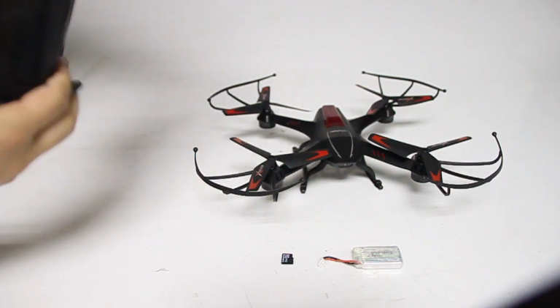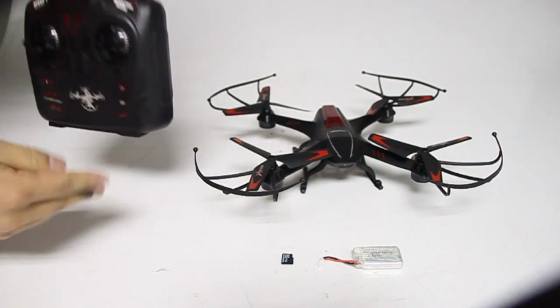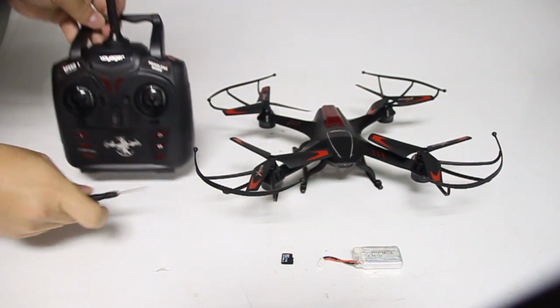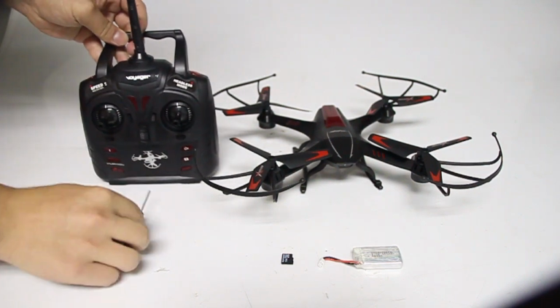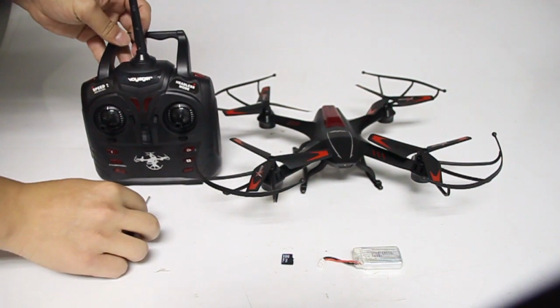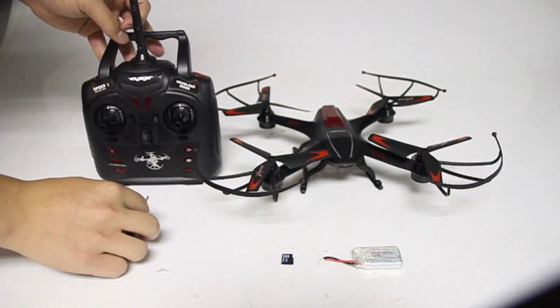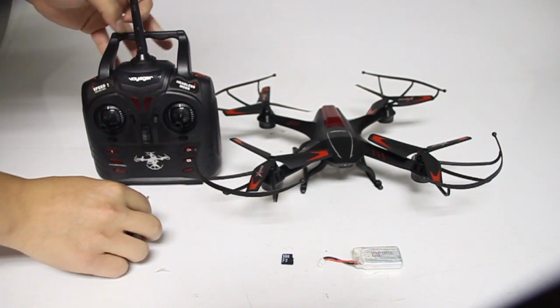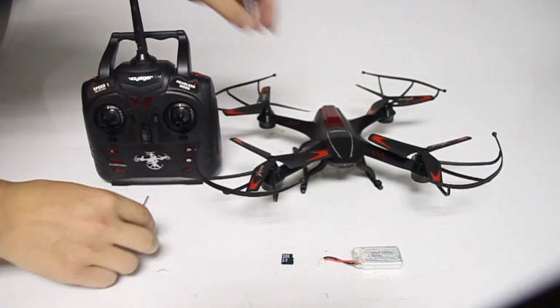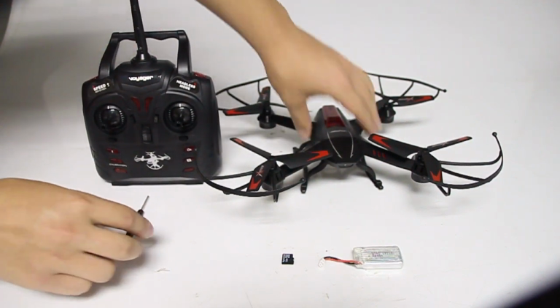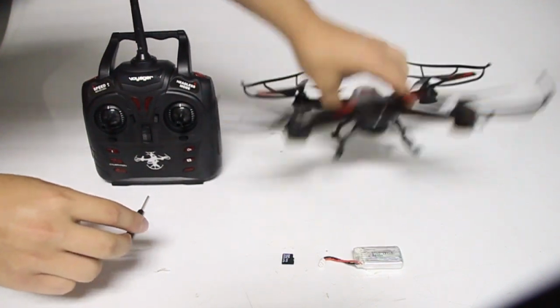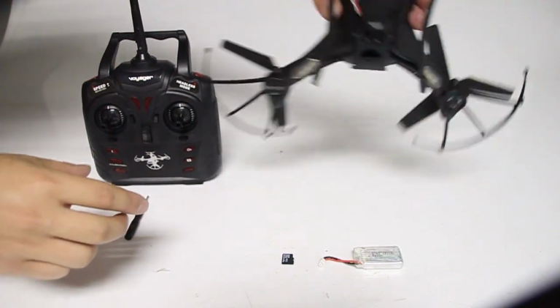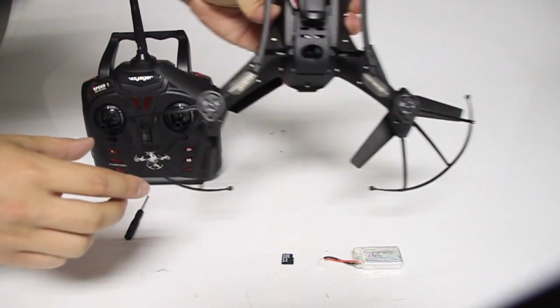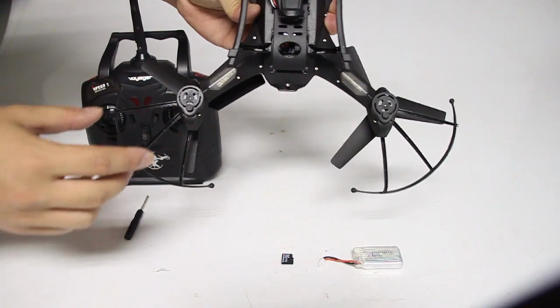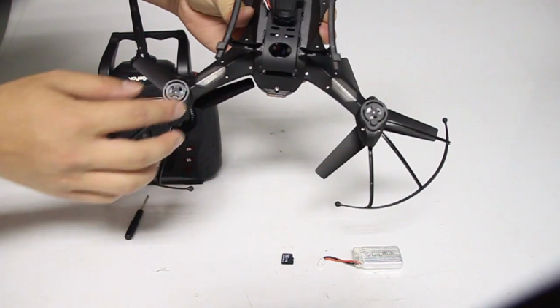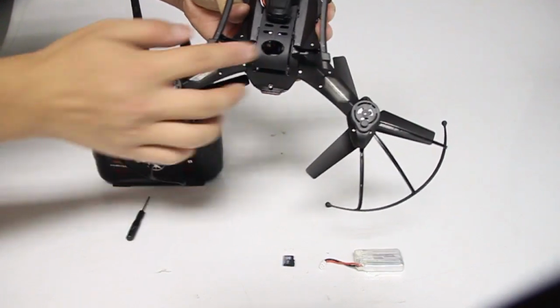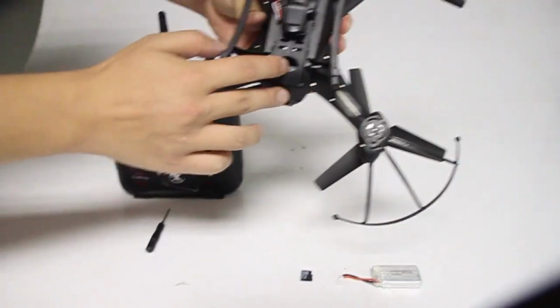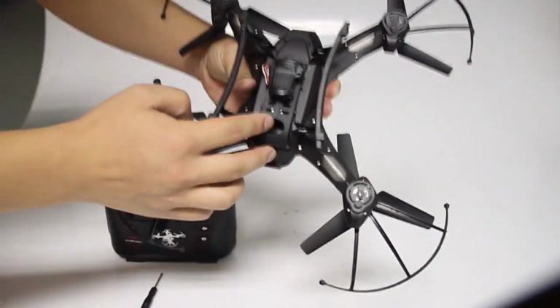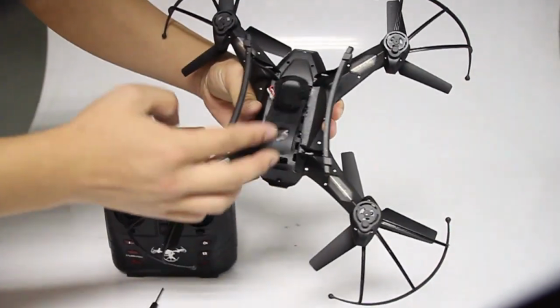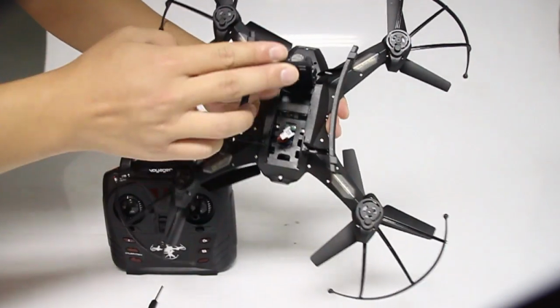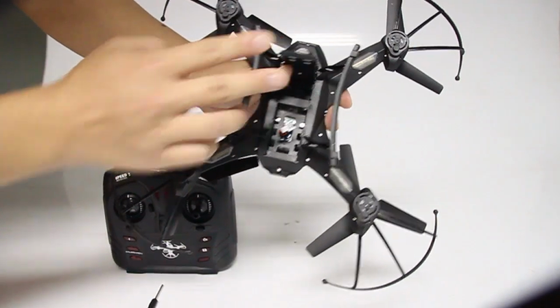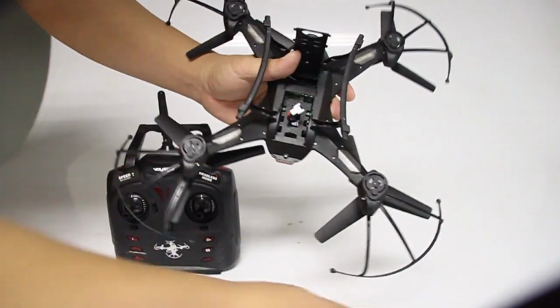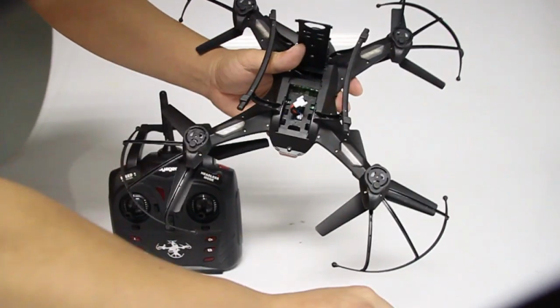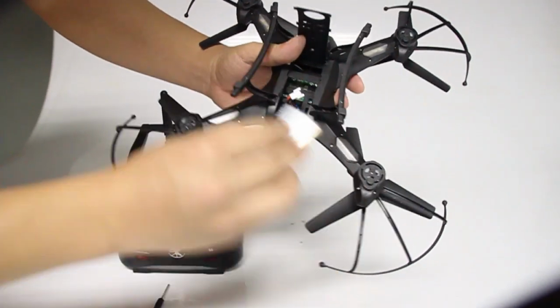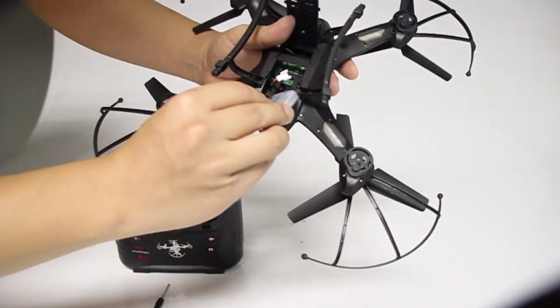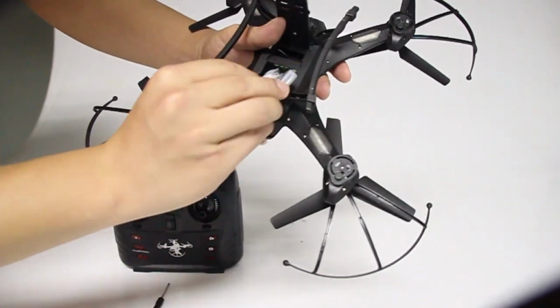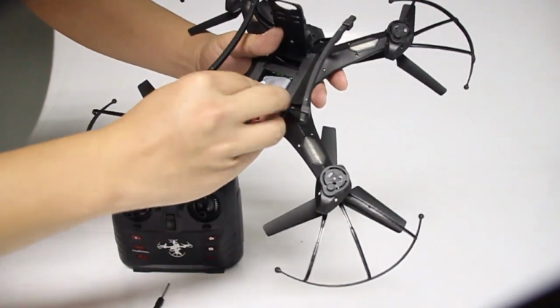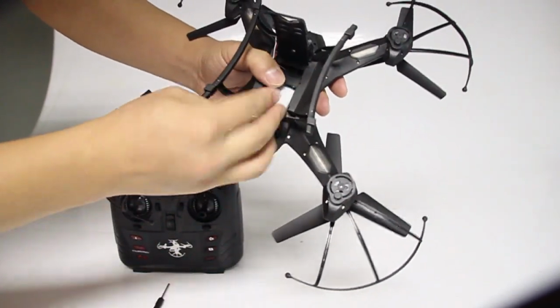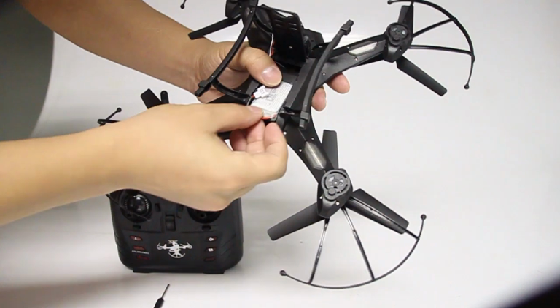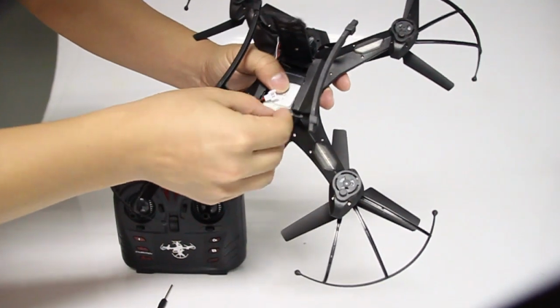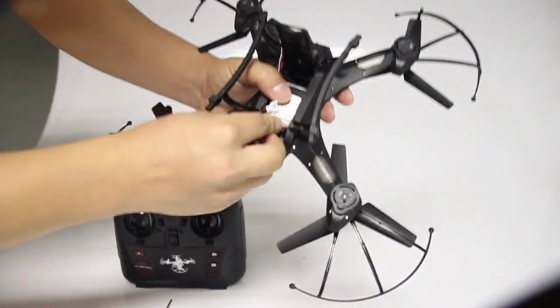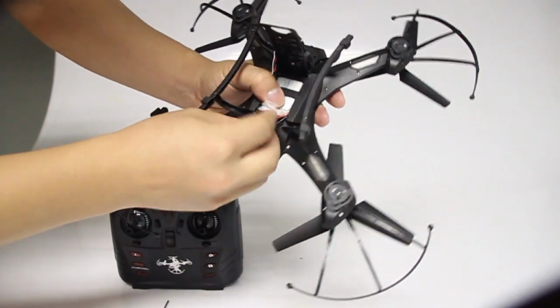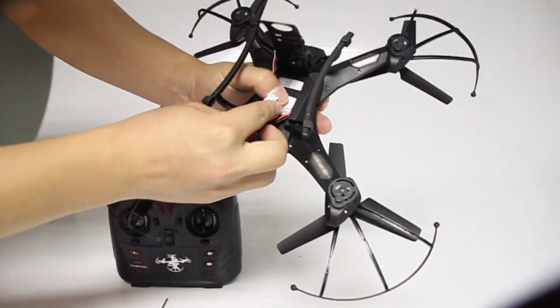Underneath your drone, gently slide down your battery compartment to connect the battery adapter to your drone adapter. Please note the AA drone battery is already inserted.